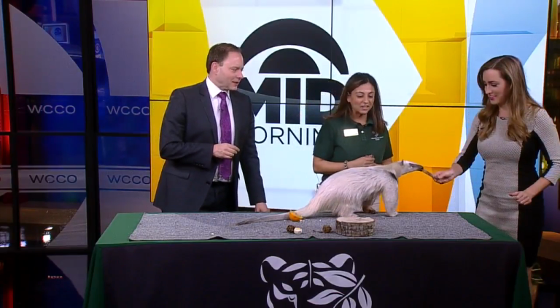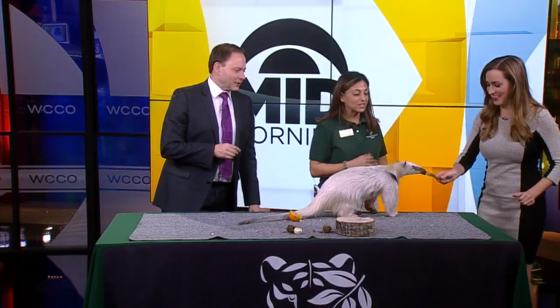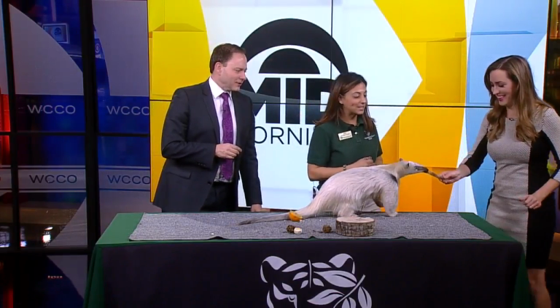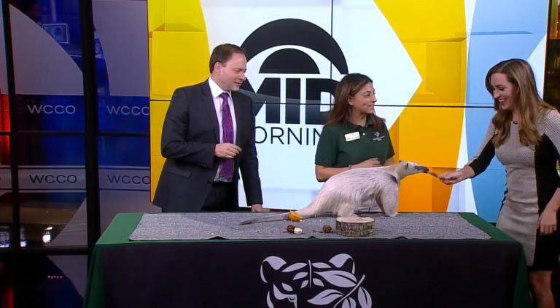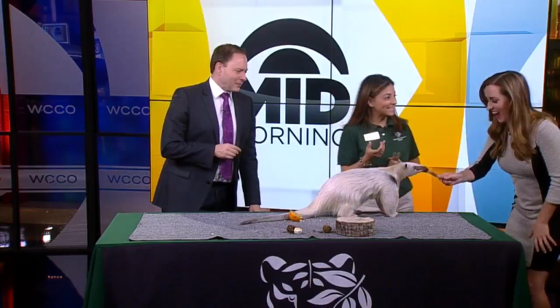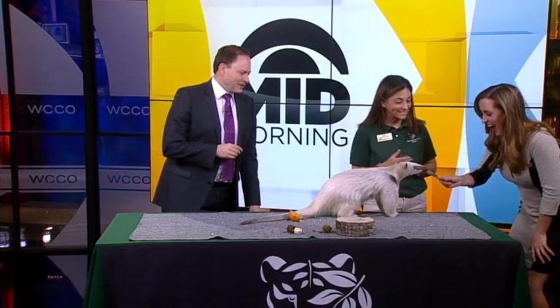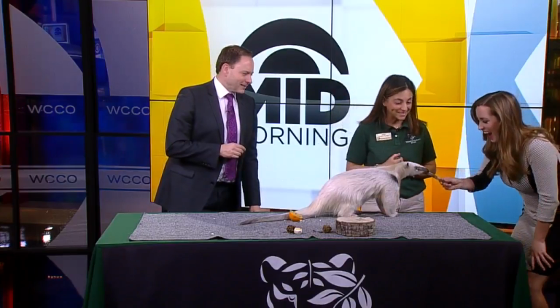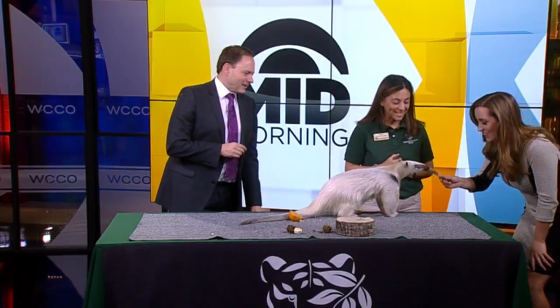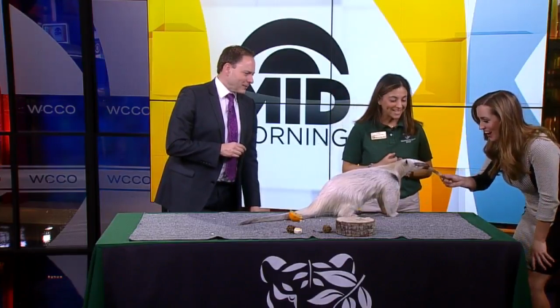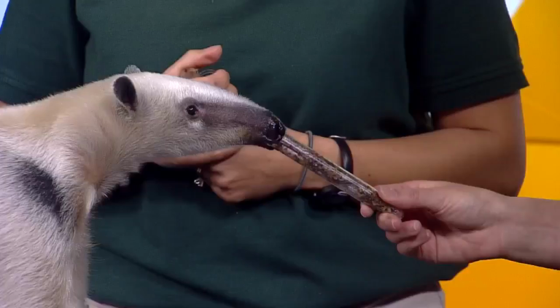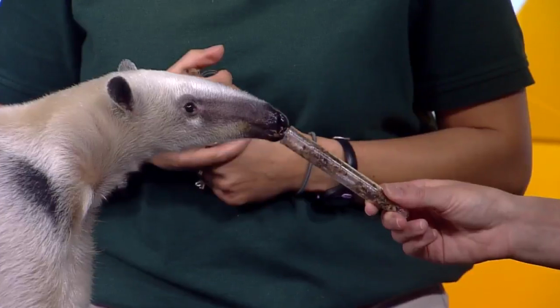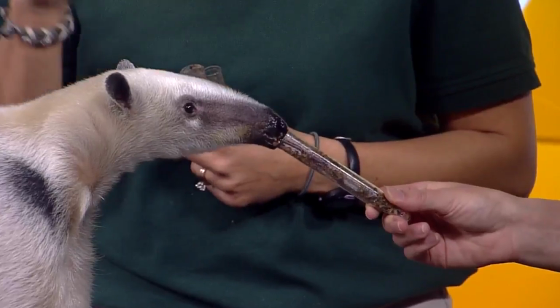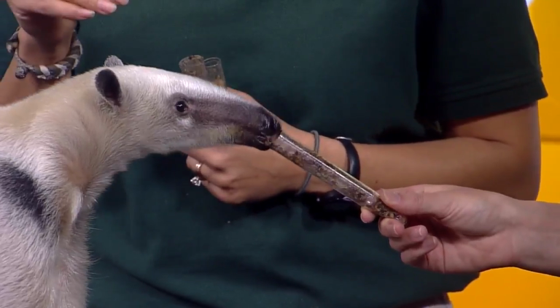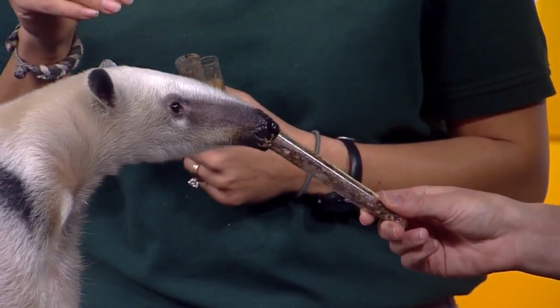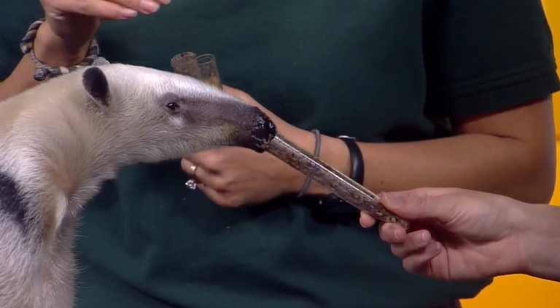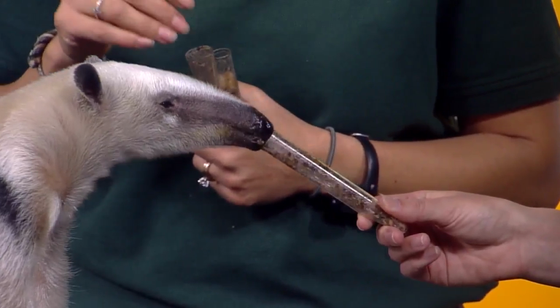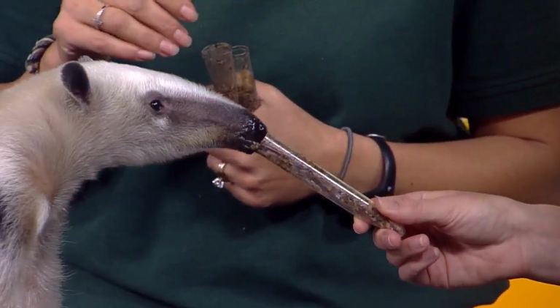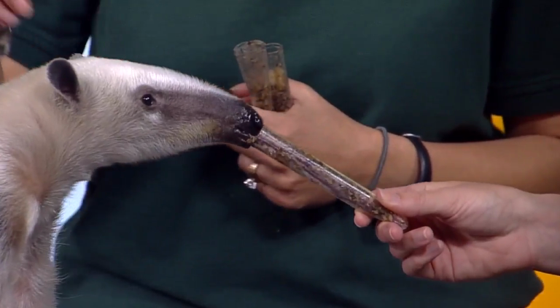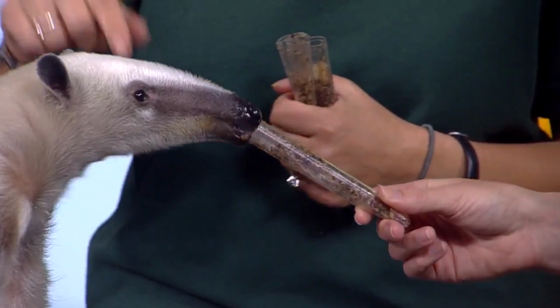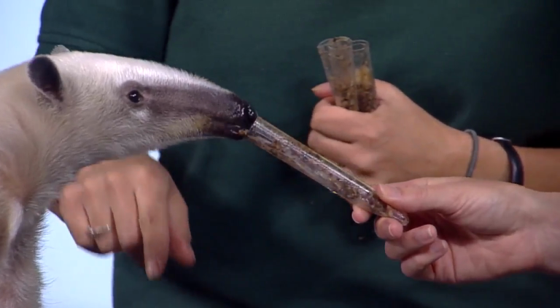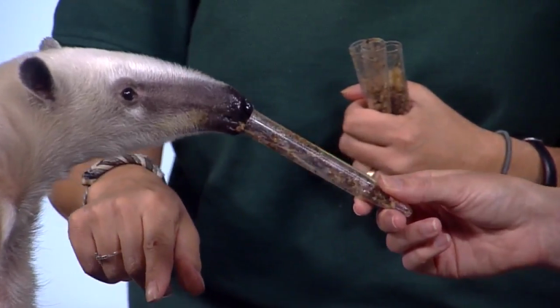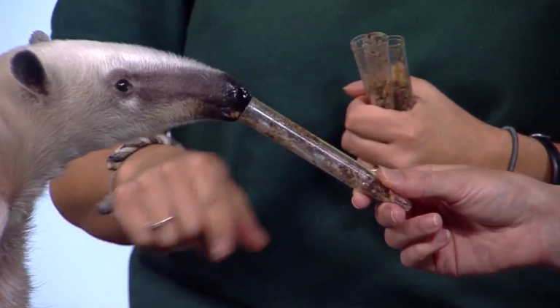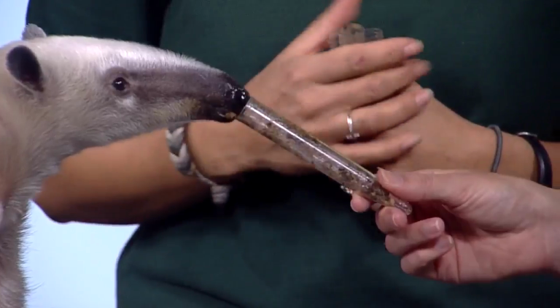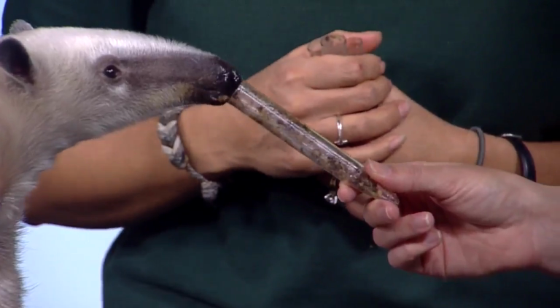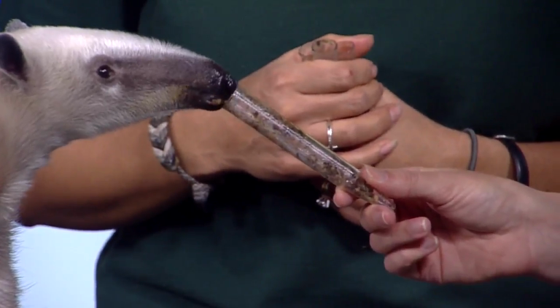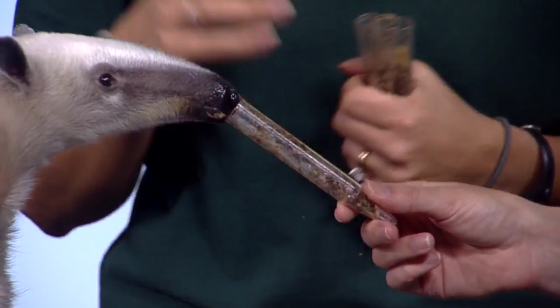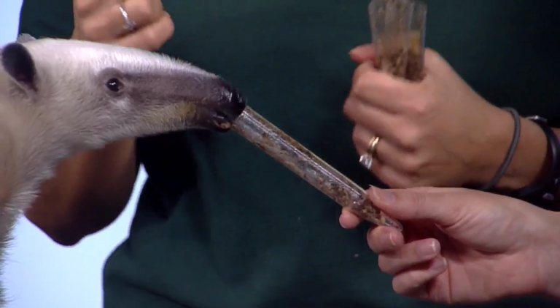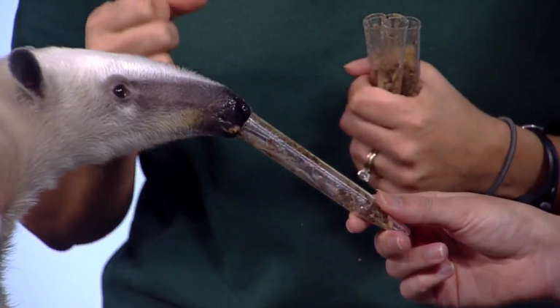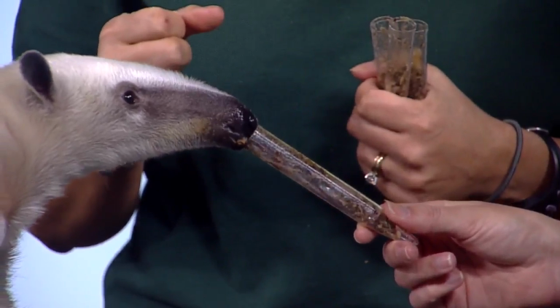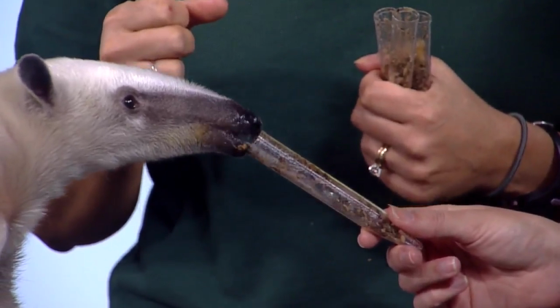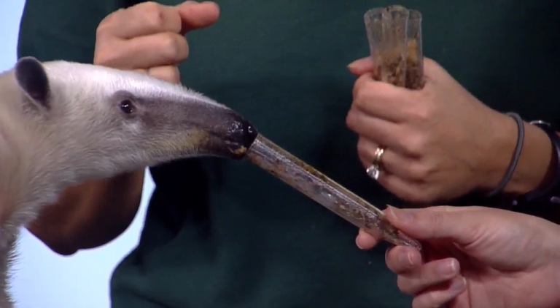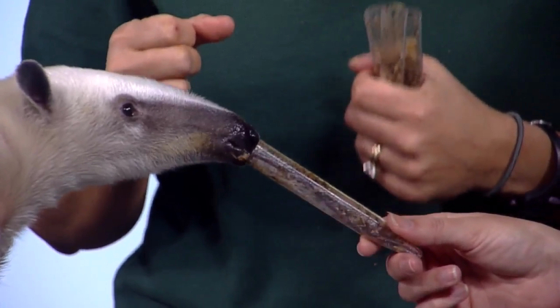Those claws help her to dig into beehives — they like to eat honey. These claws will help her get into termite mounds, which can be as hard as concrete.